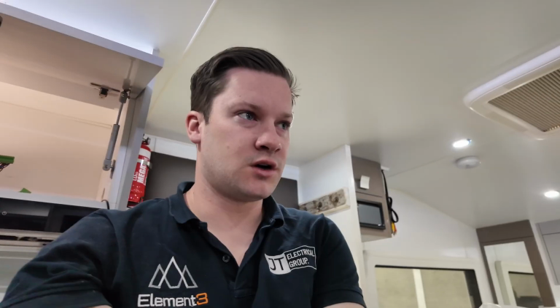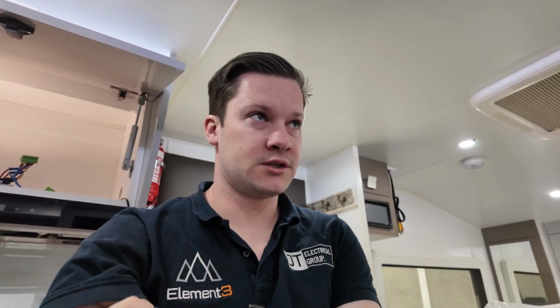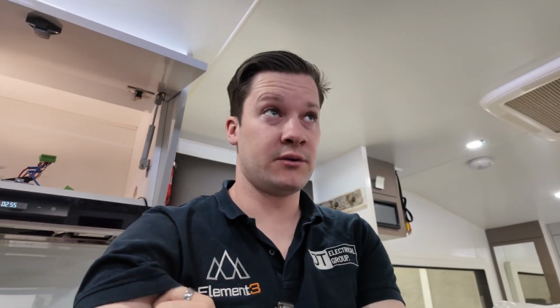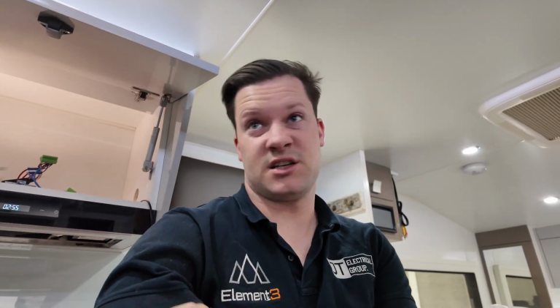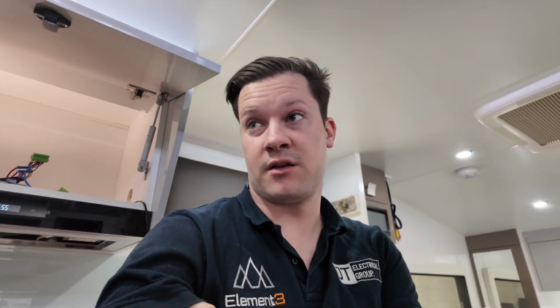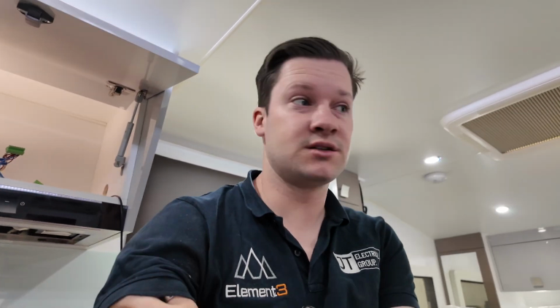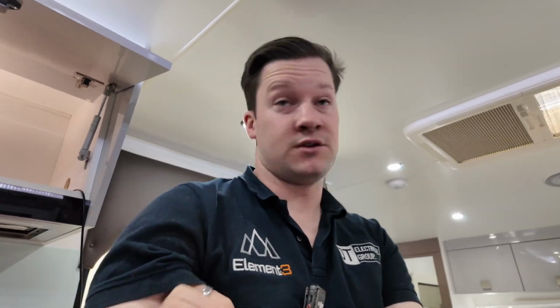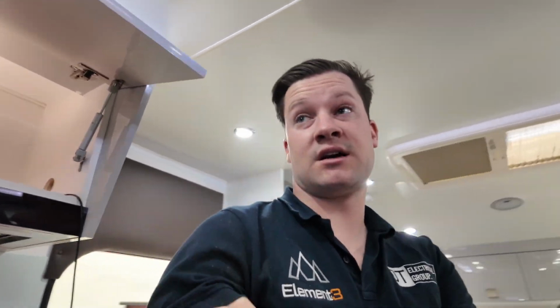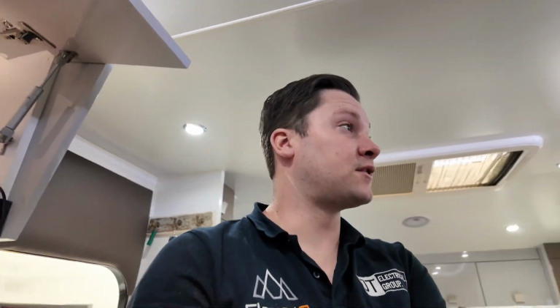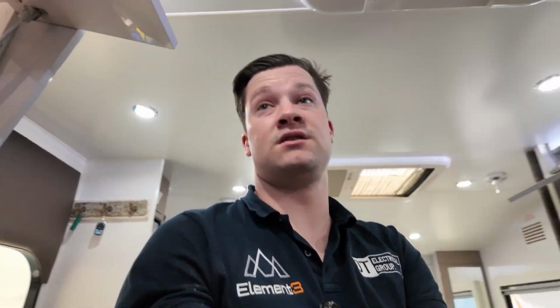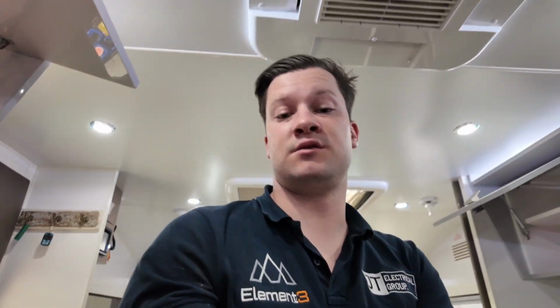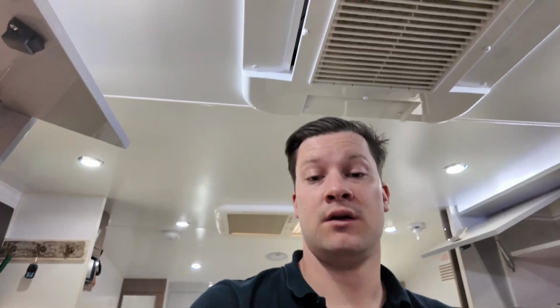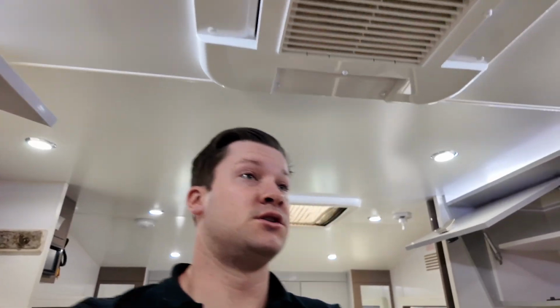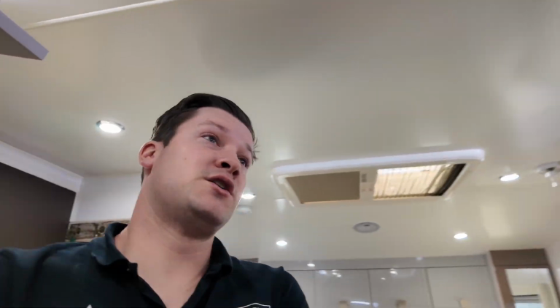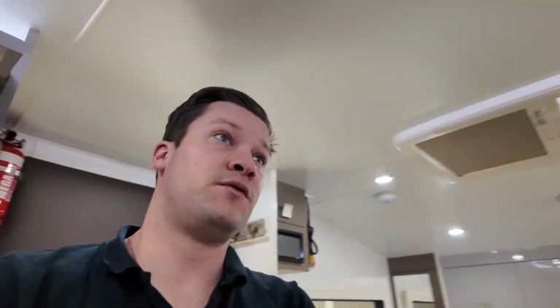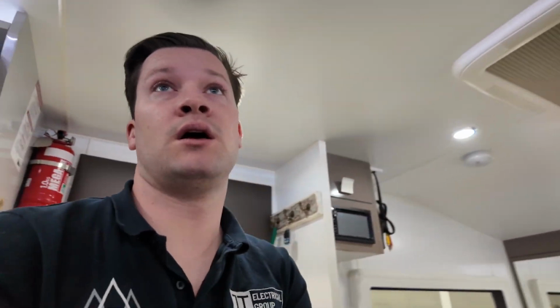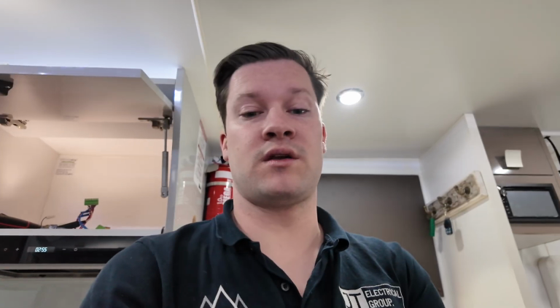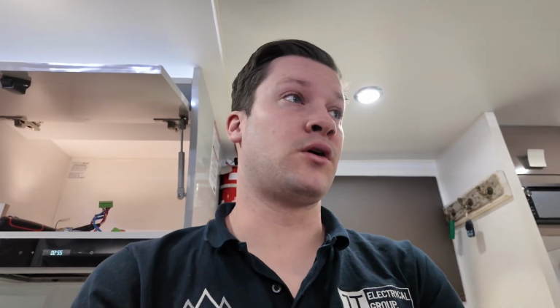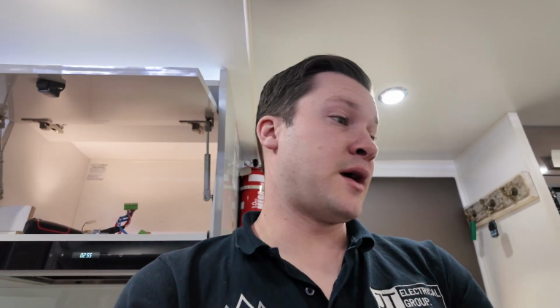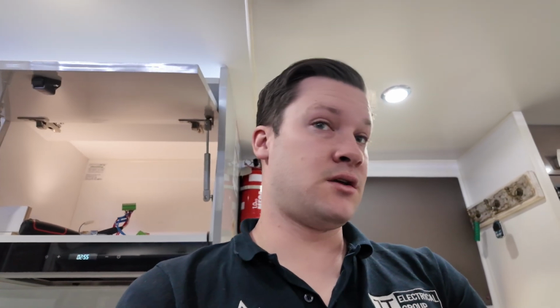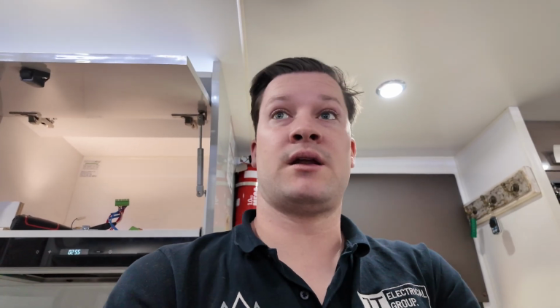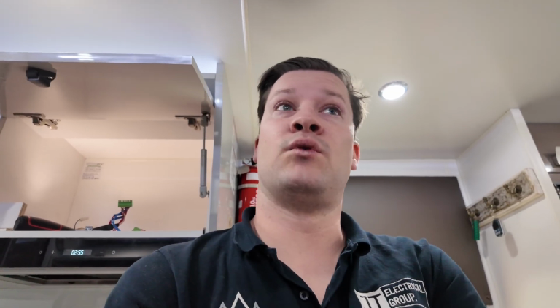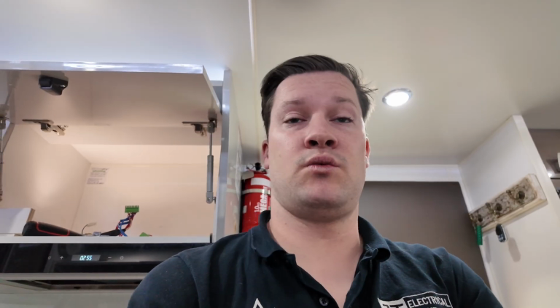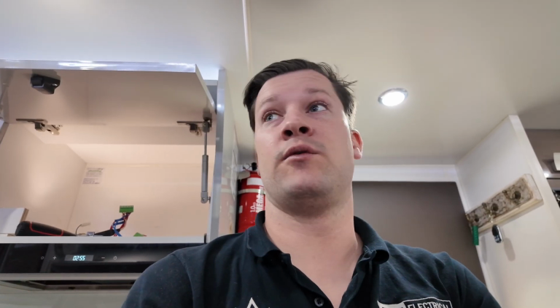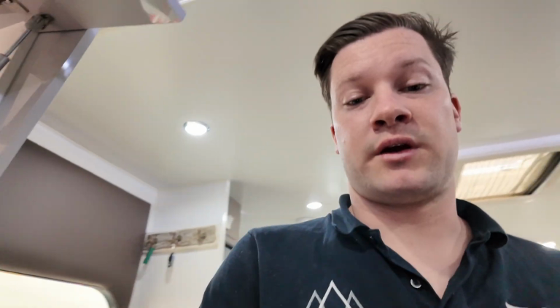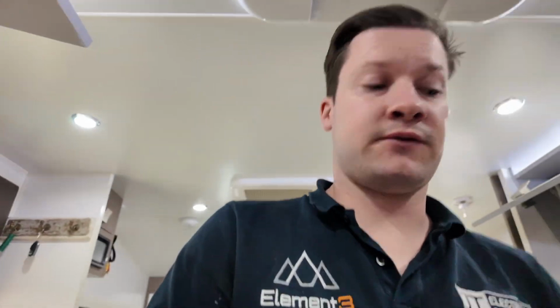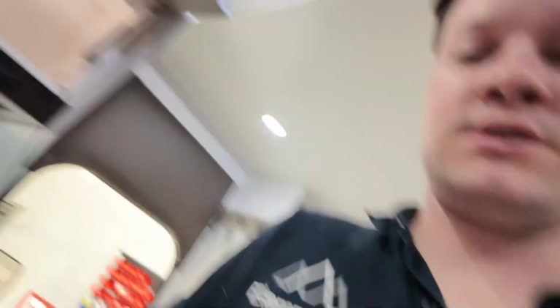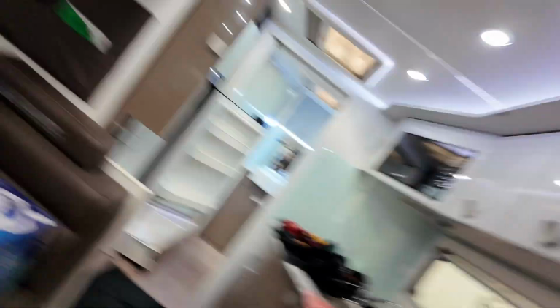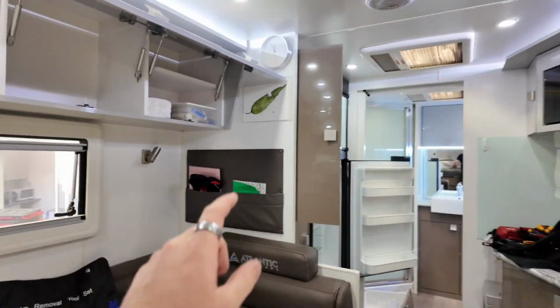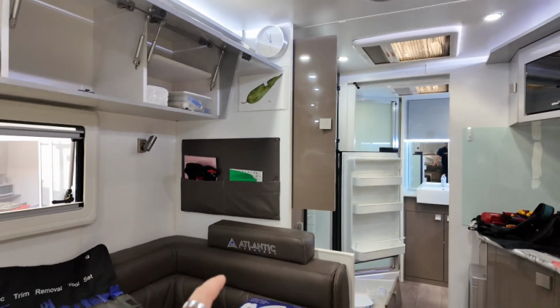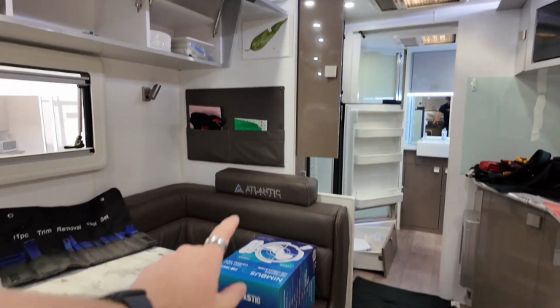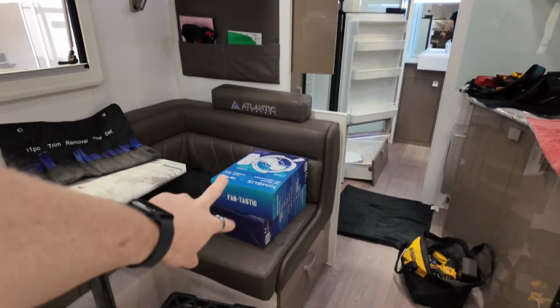Most of the time we'll always quote for worst case scenario and then adjust it, which is exactly what I've done with this van this morning. So just measured up the roof for solar, worked out what panels we've got here, or if we're going to have to order some in and wait for them. Locations for things like the Sirocco fans.